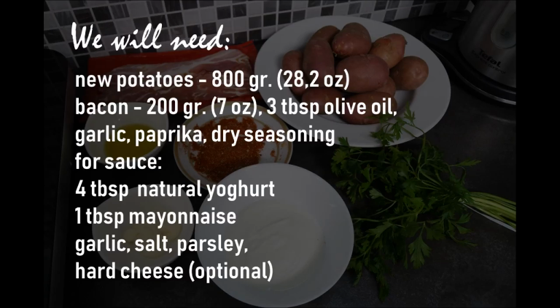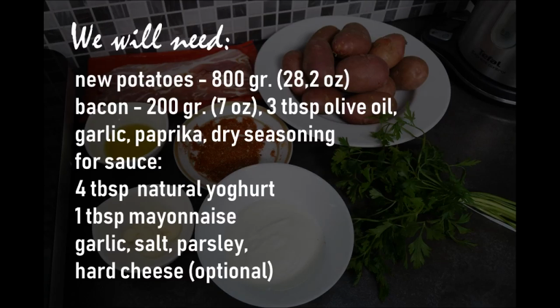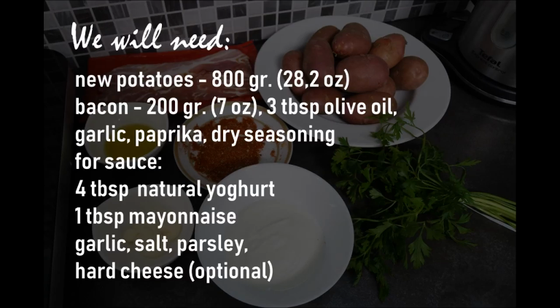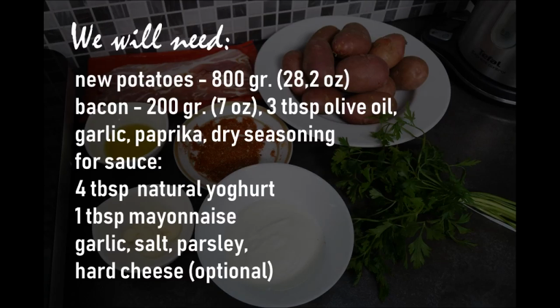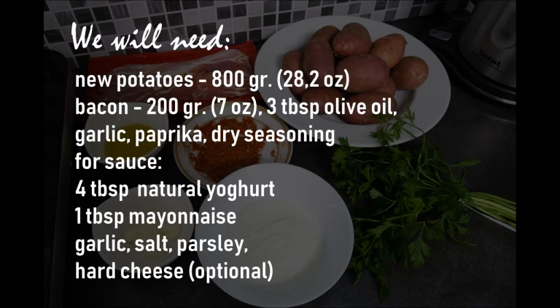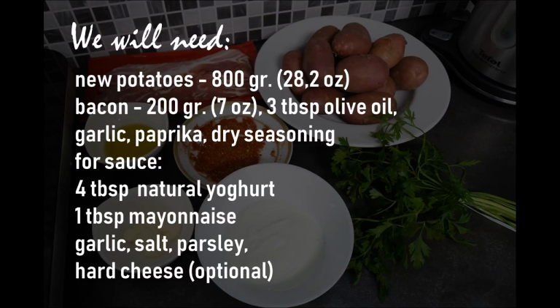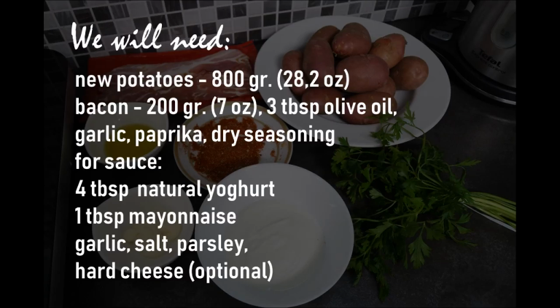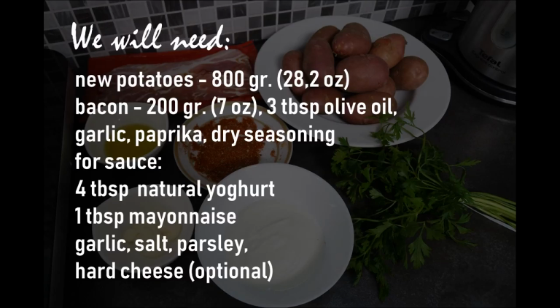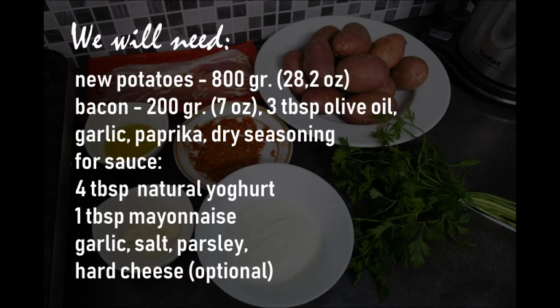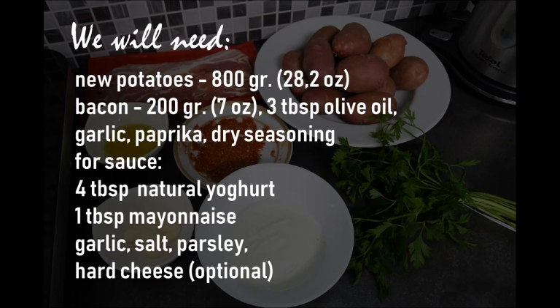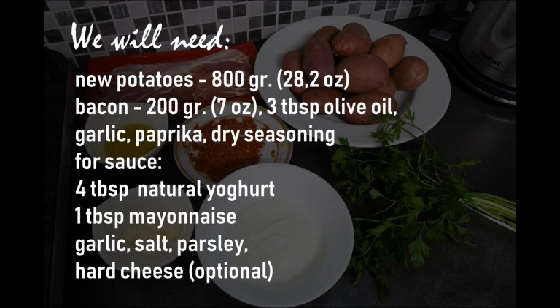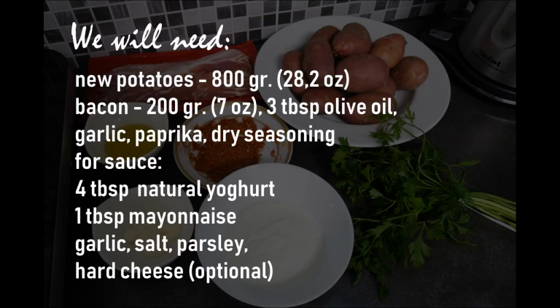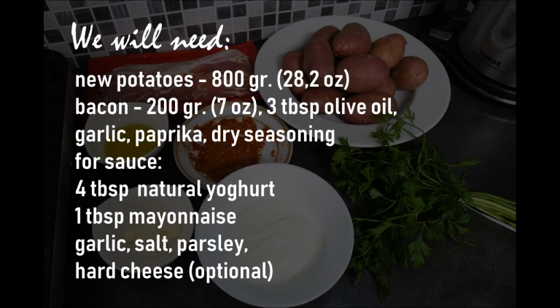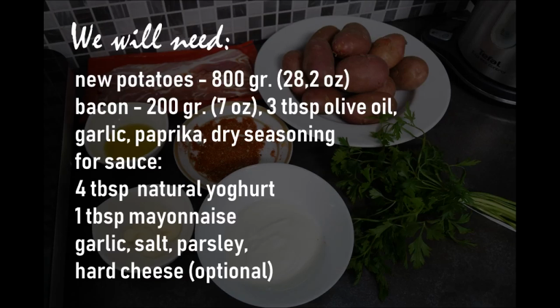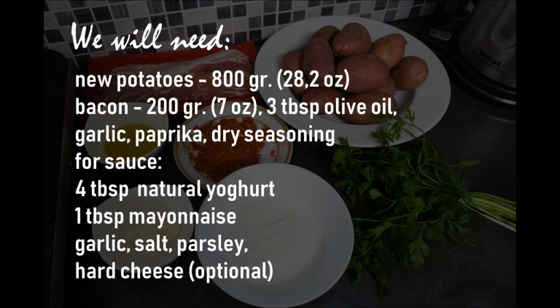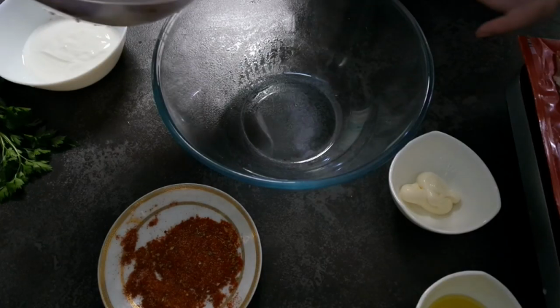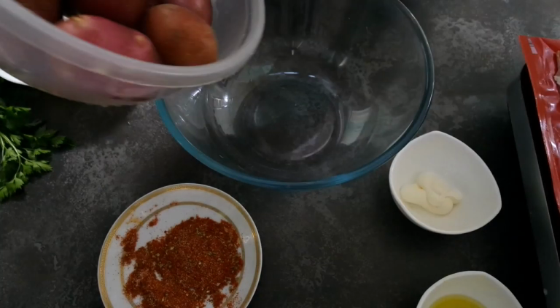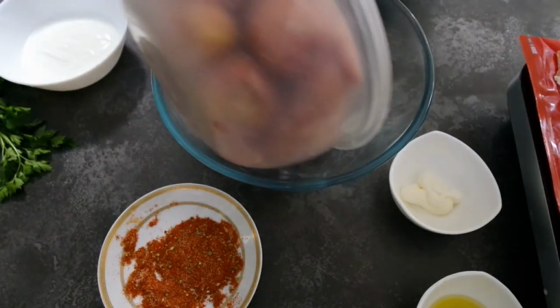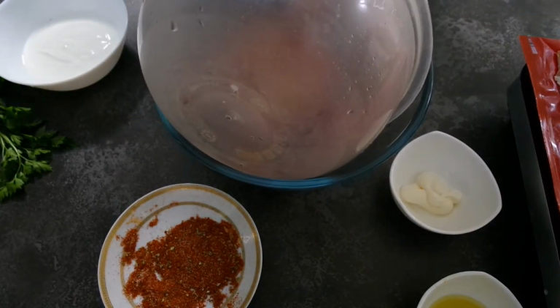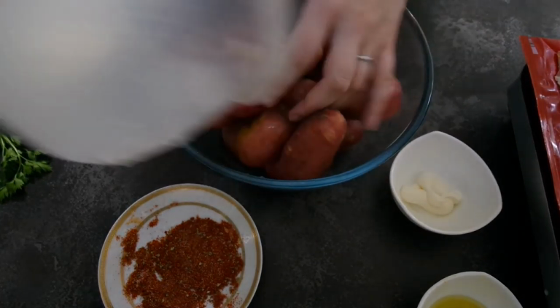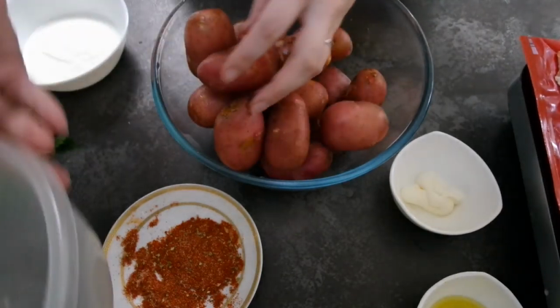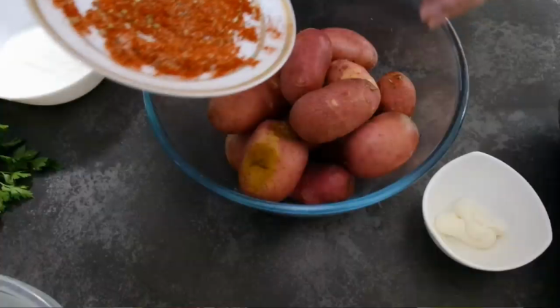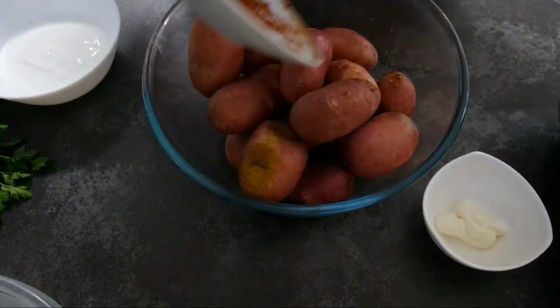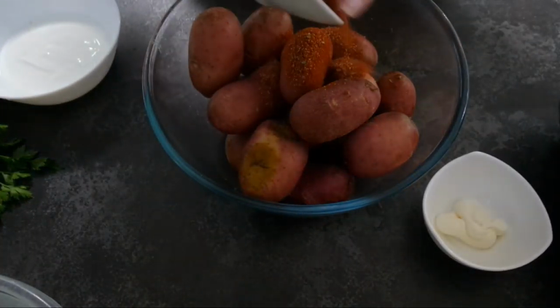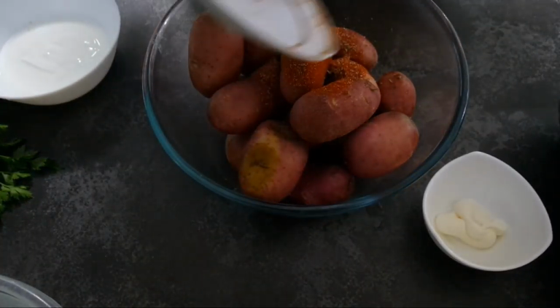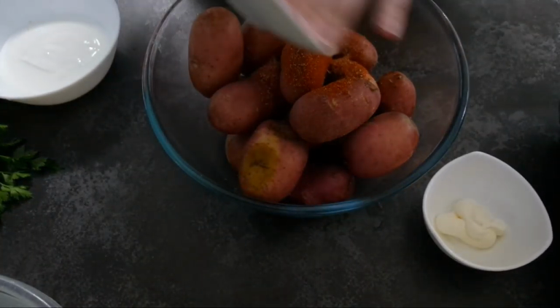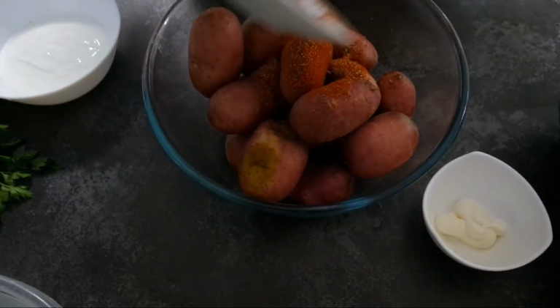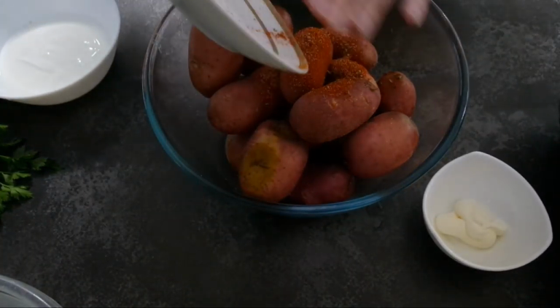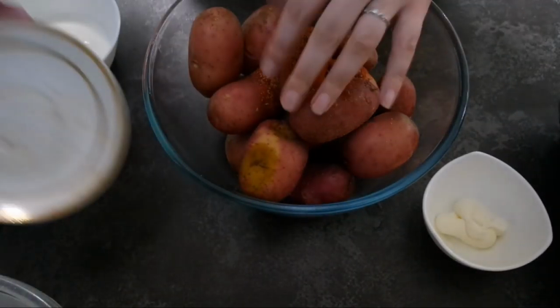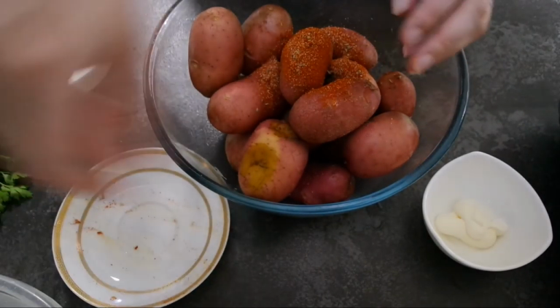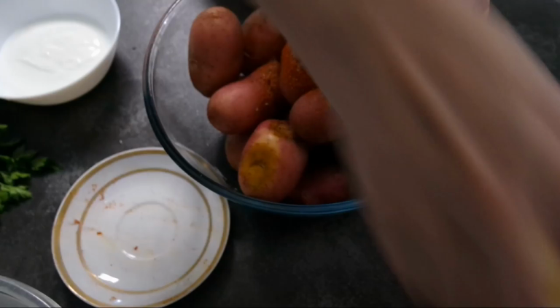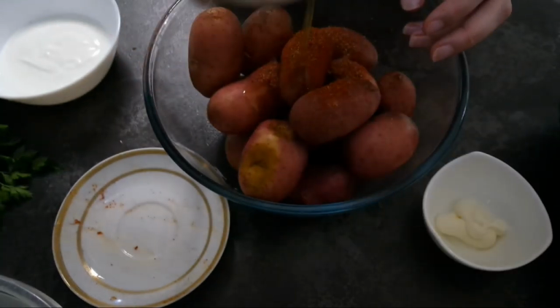We will knead. Wash and dry the potatoes. Mix seasonings, olive oil and potatoes.